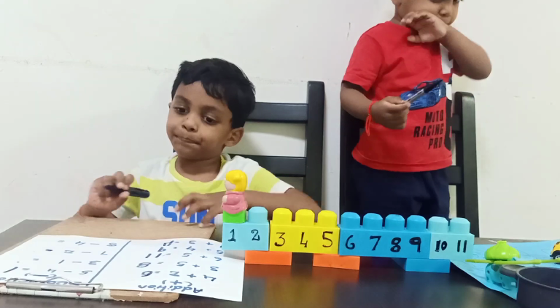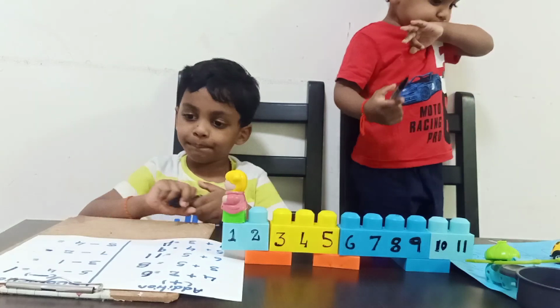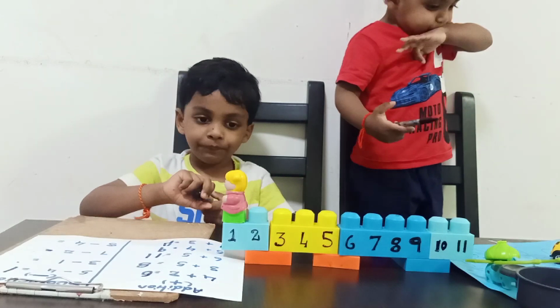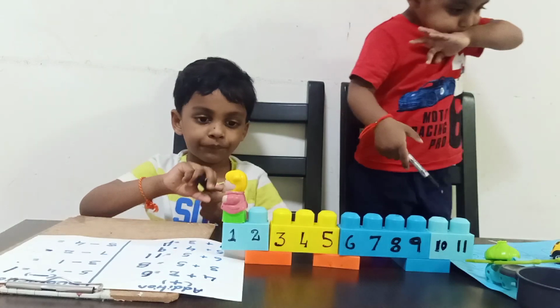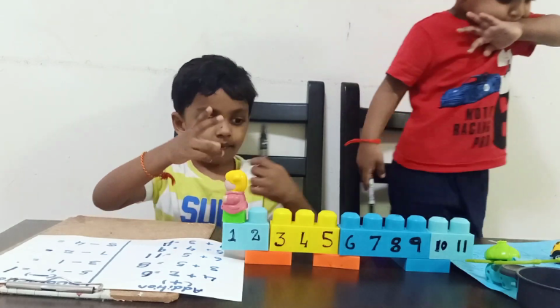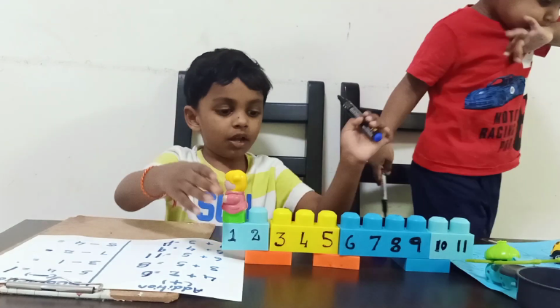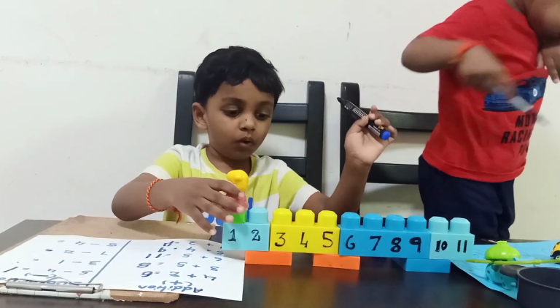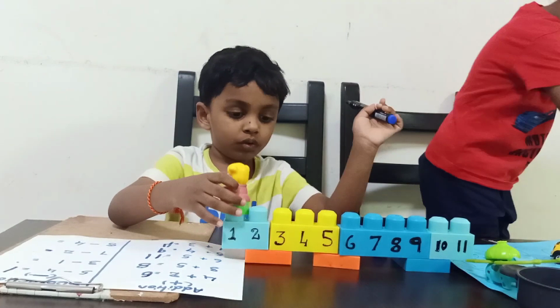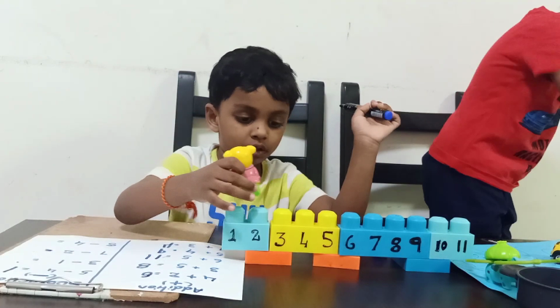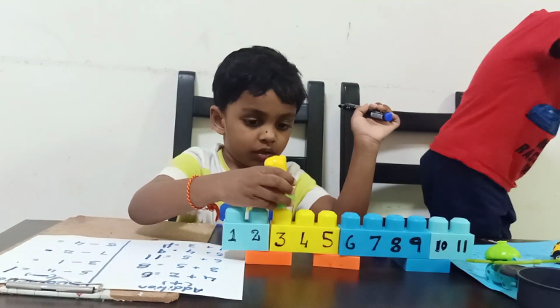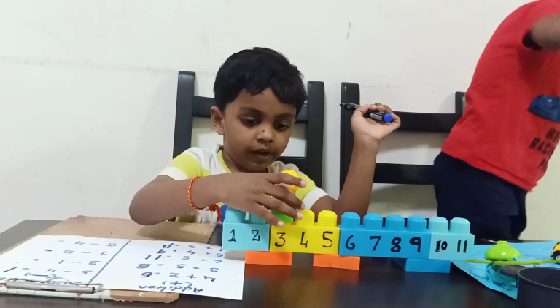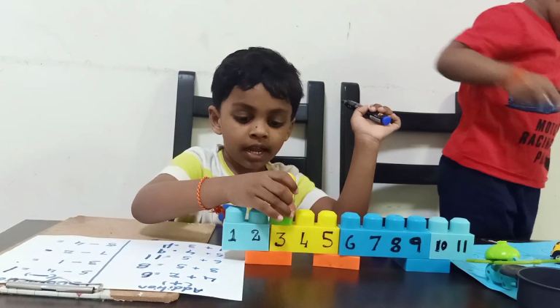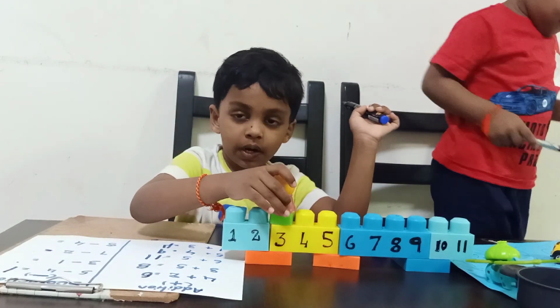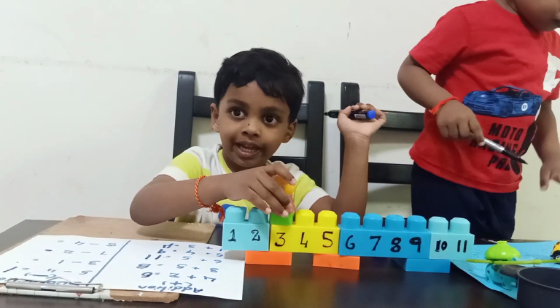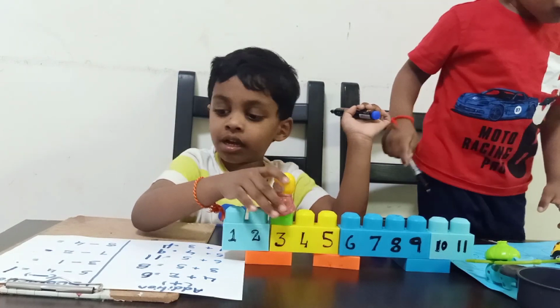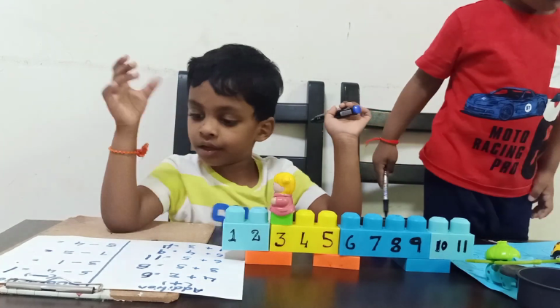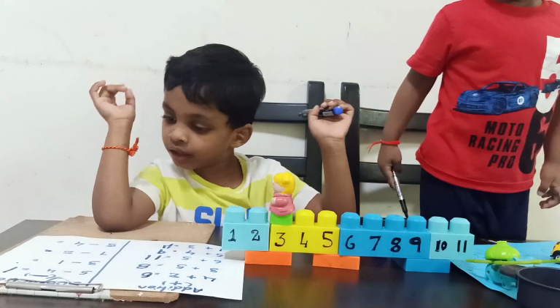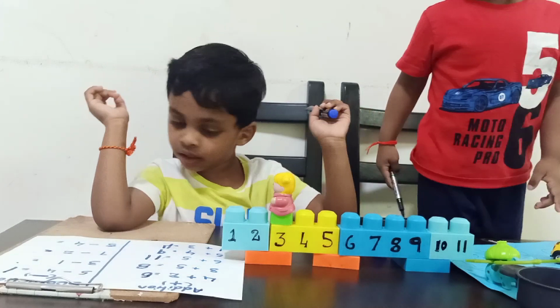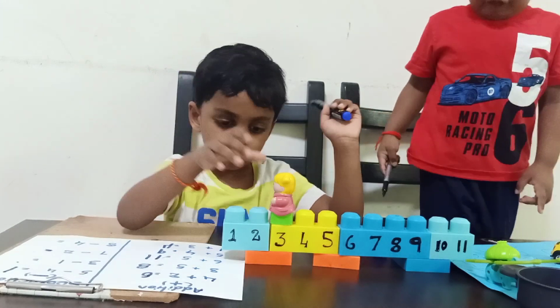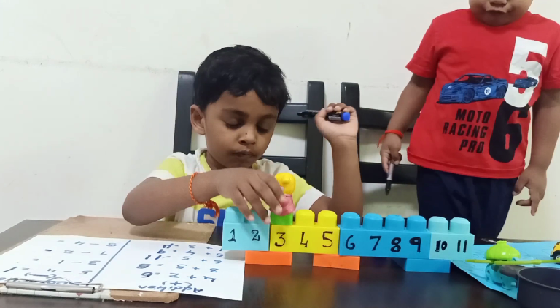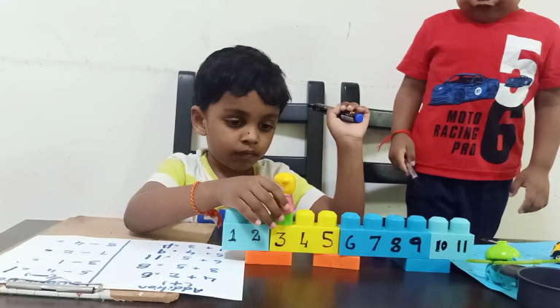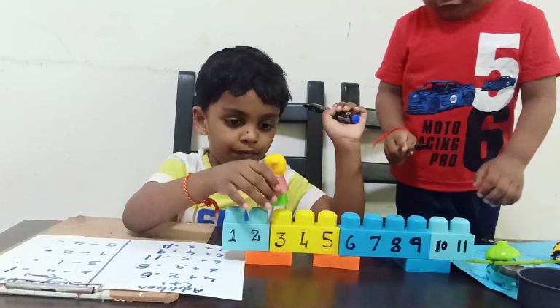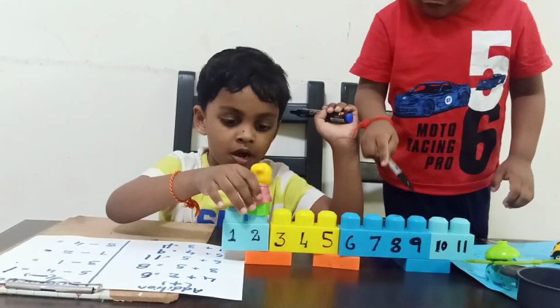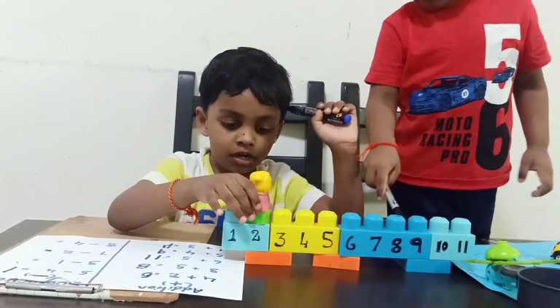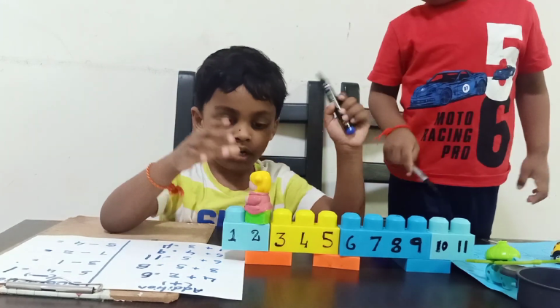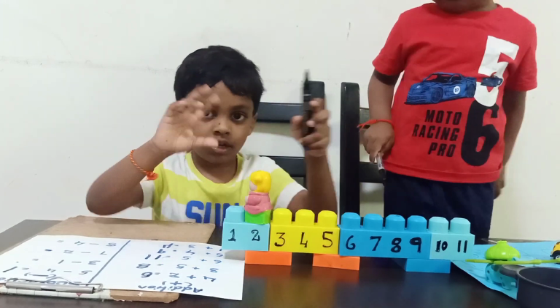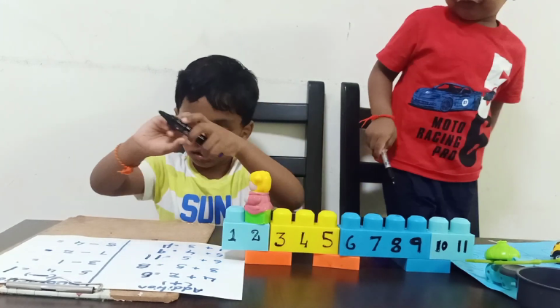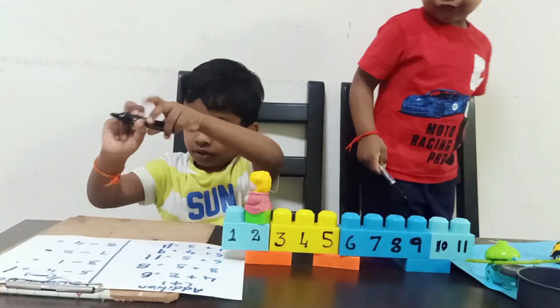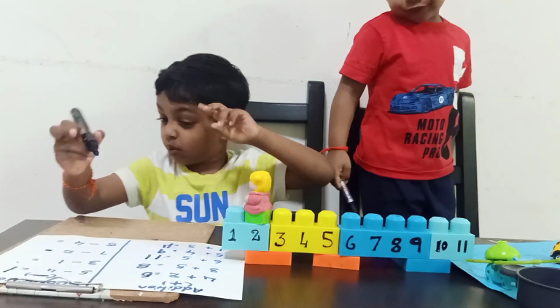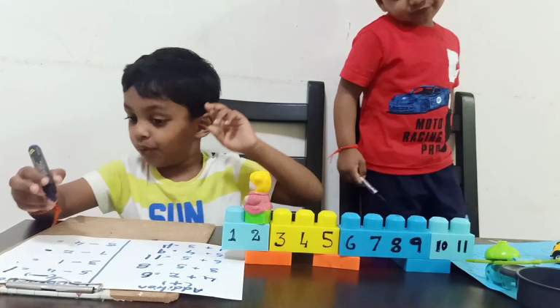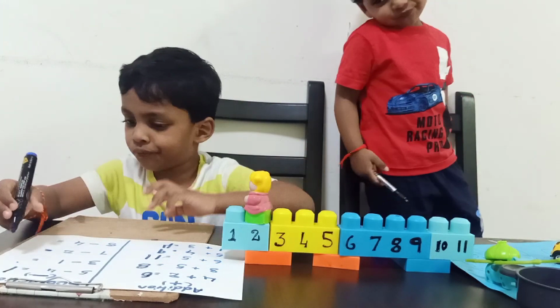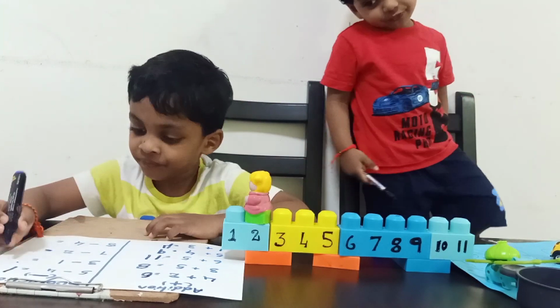Three minus one. Now go to three. Now take one backward jump. One. What is the answer? Two. Very good.